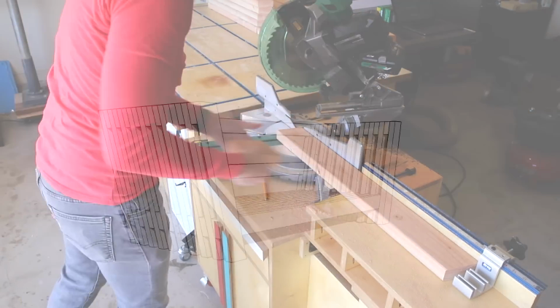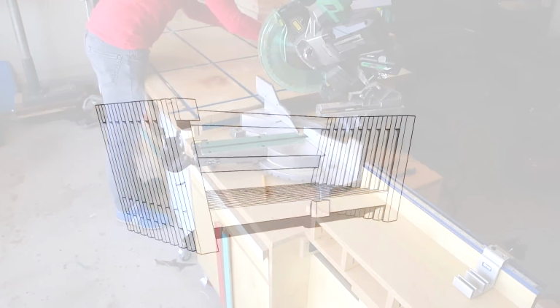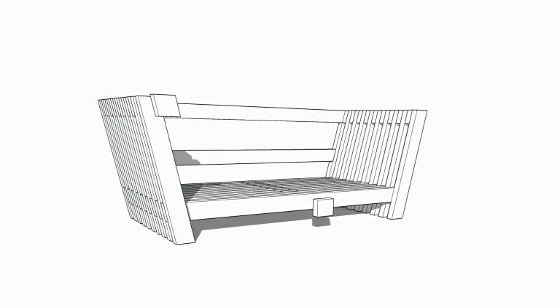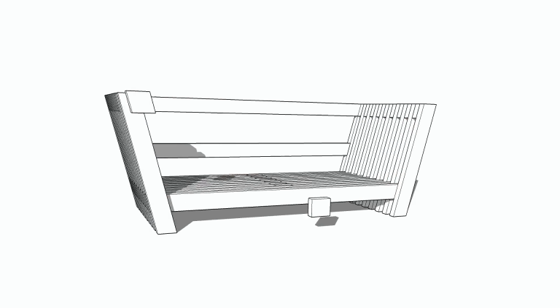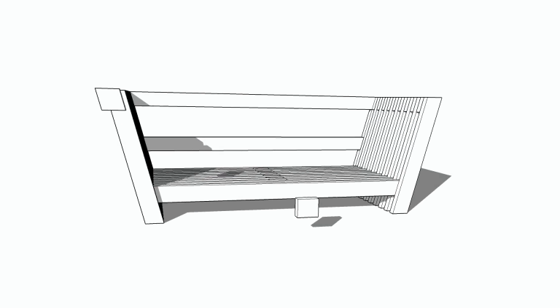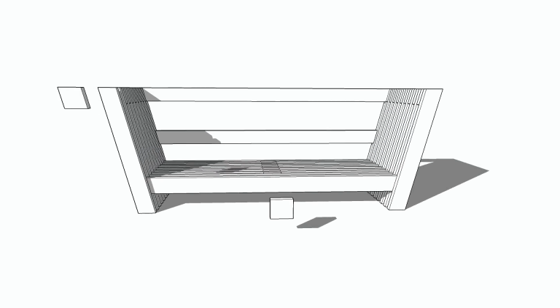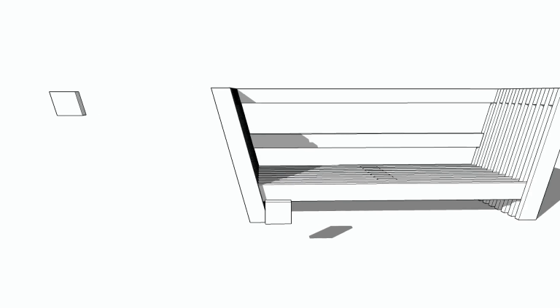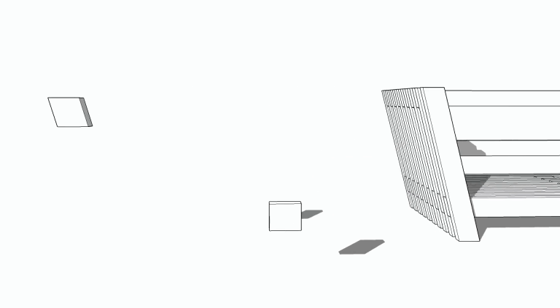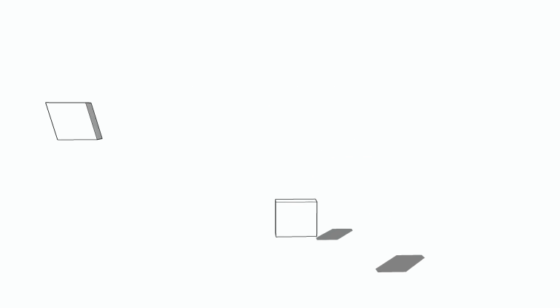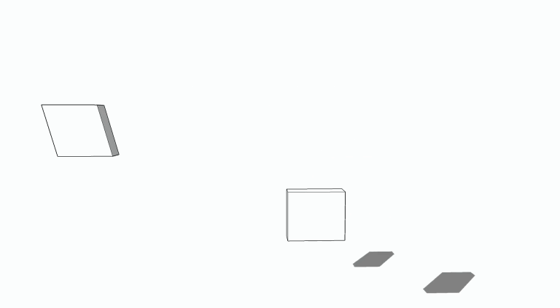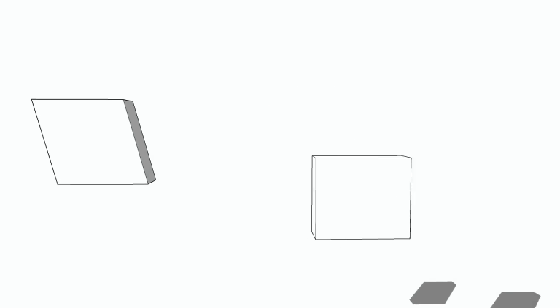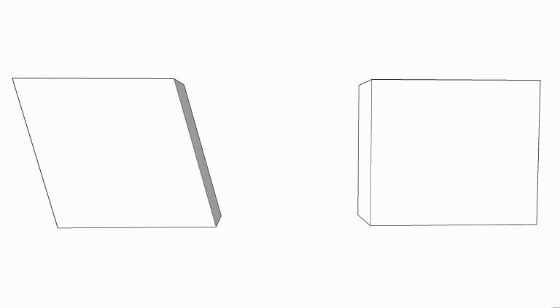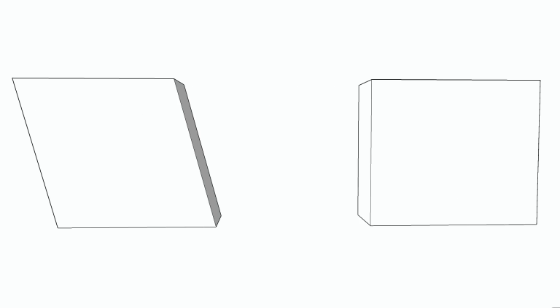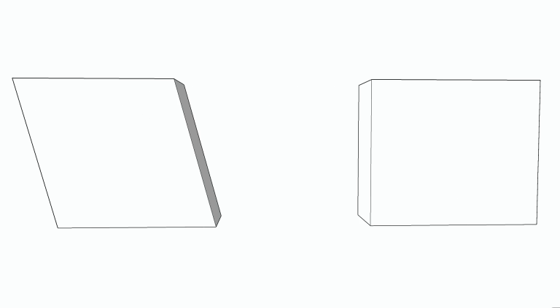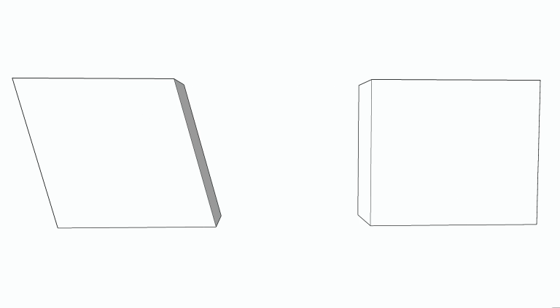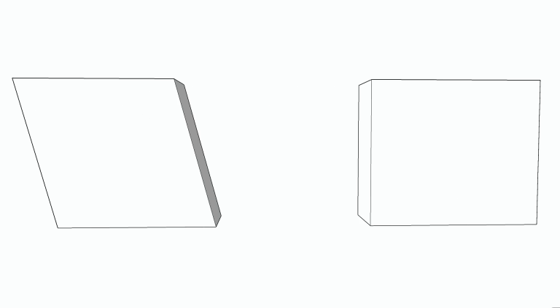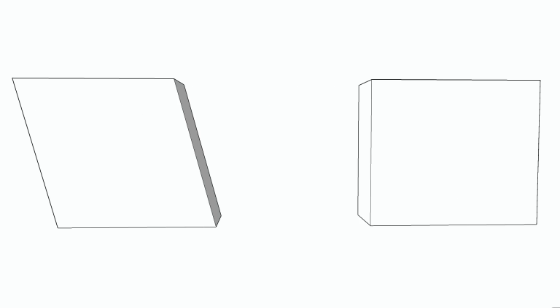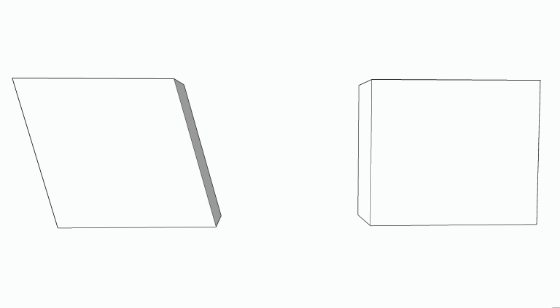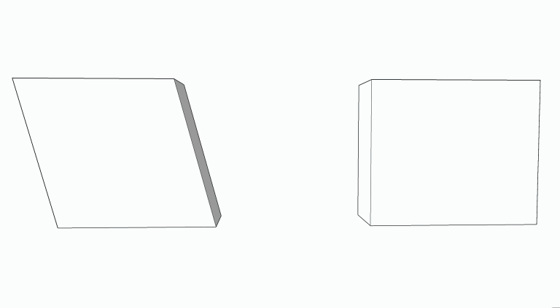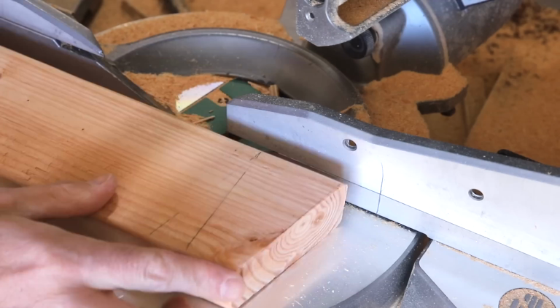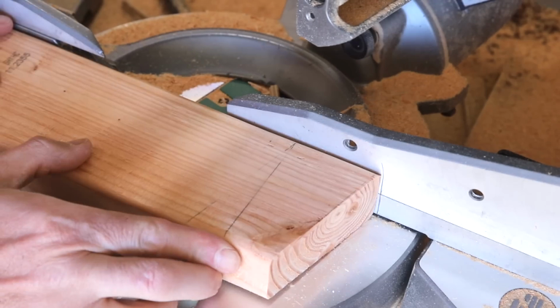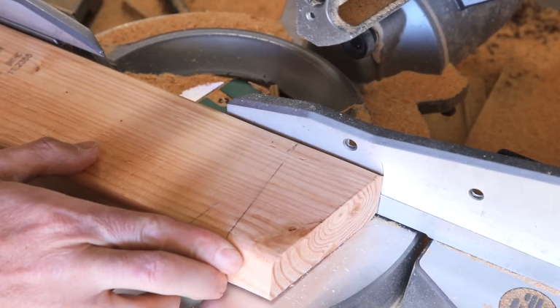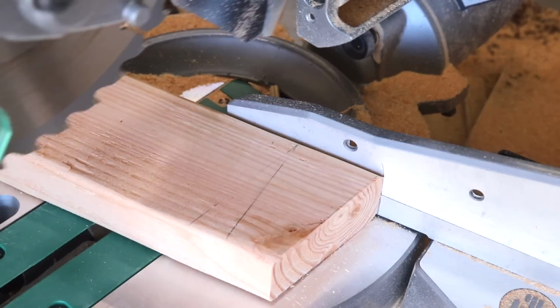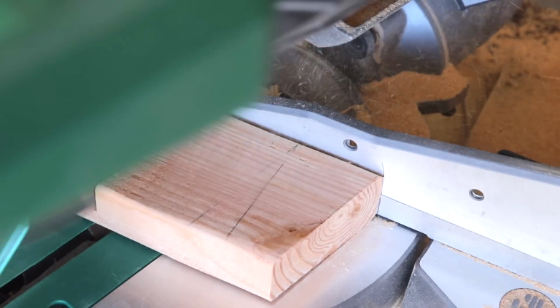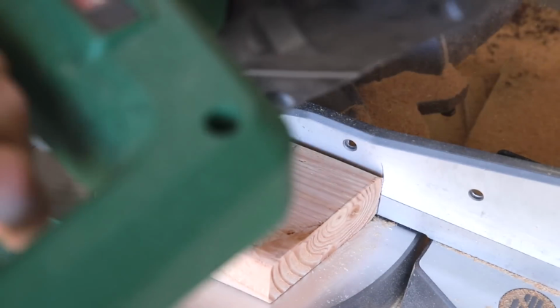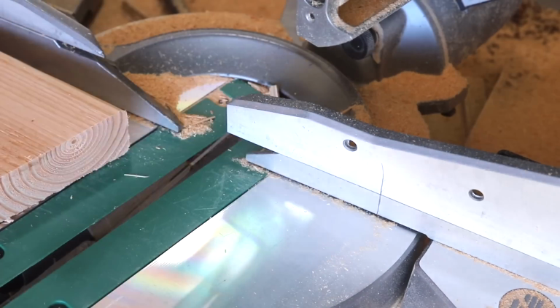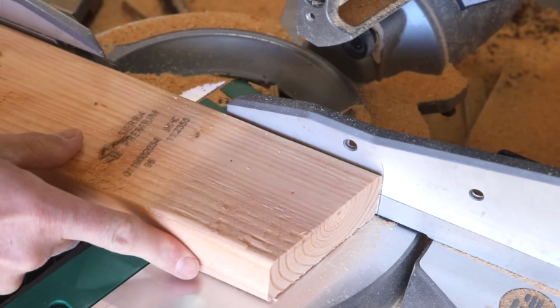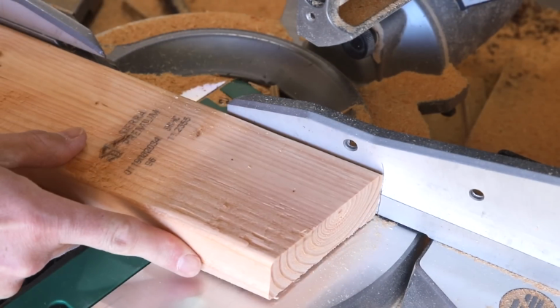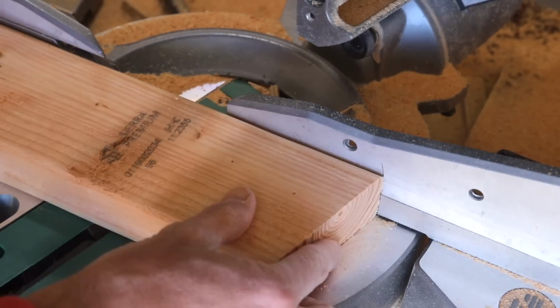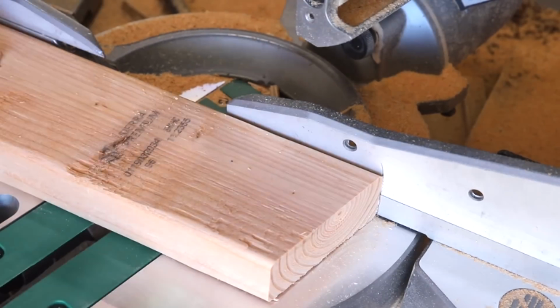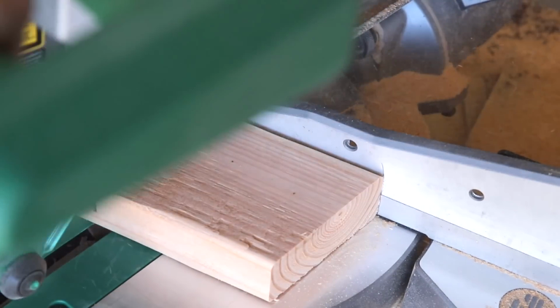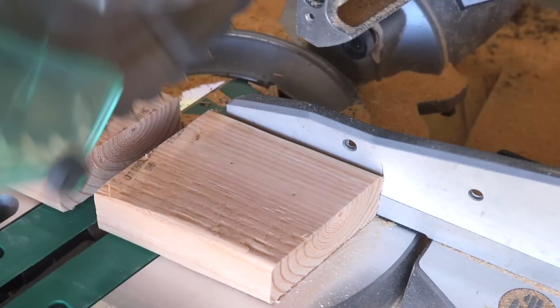The last pieces I need to batch out for the sofa are the two spacers — these parallelogram pieces and these rectangular pieces. I'll cut both using a pencil mark I made on my miter saw at about four and a half inches.